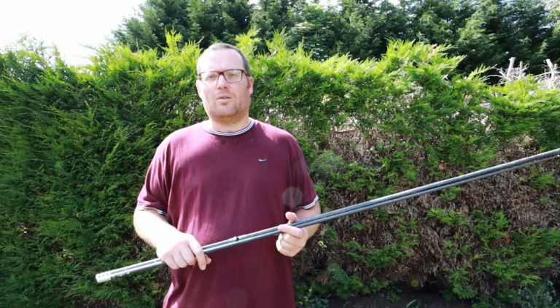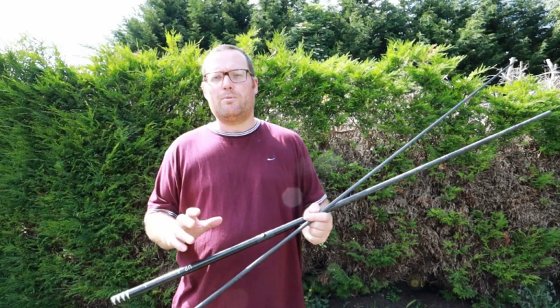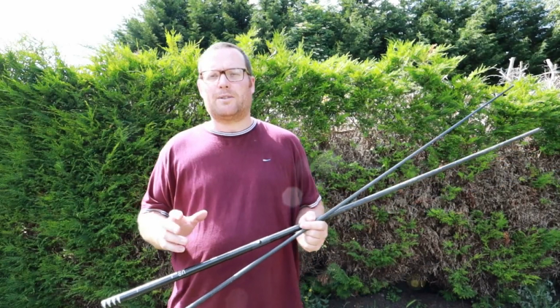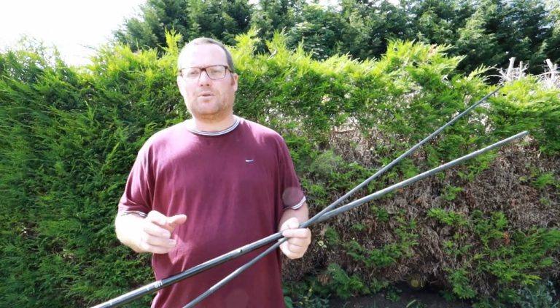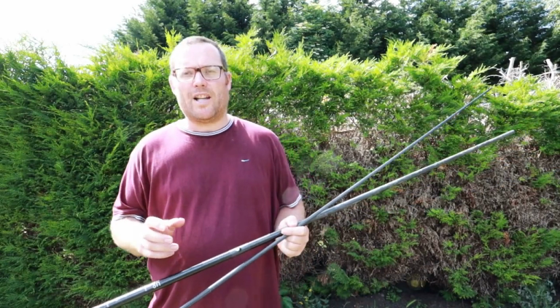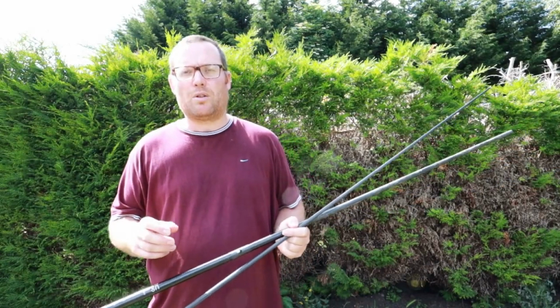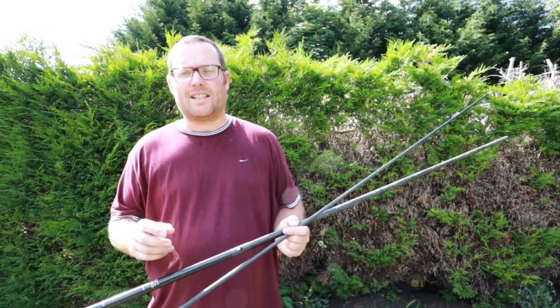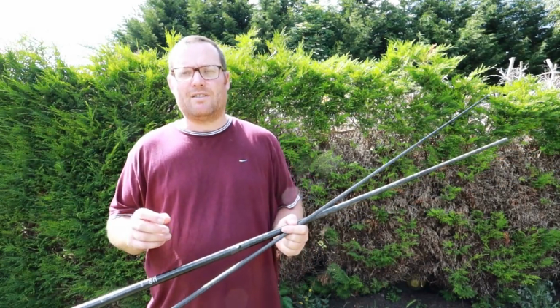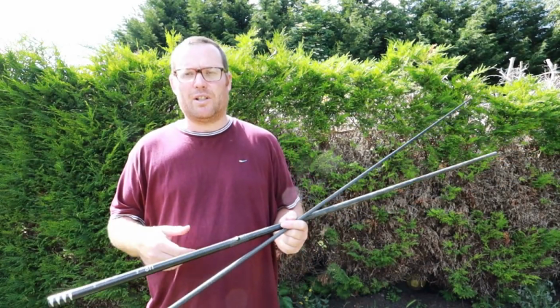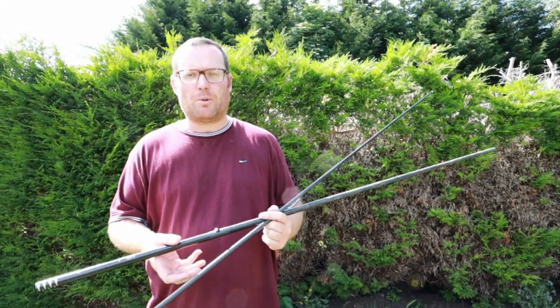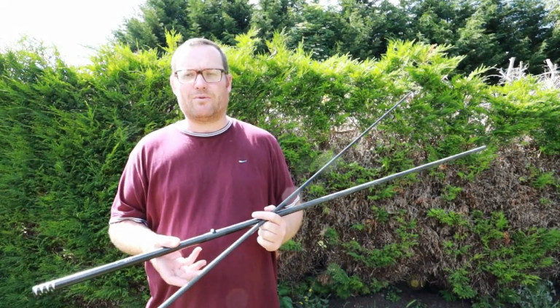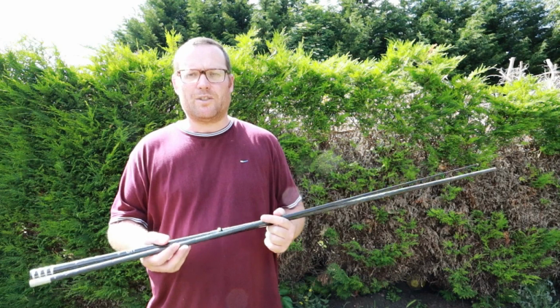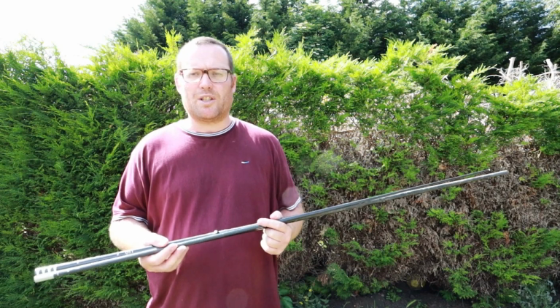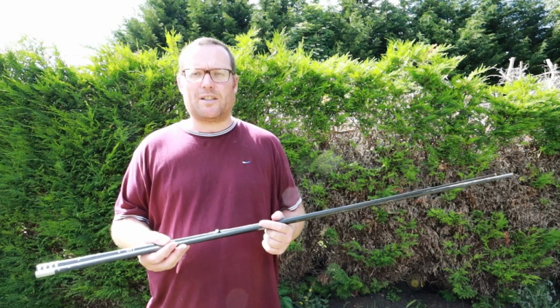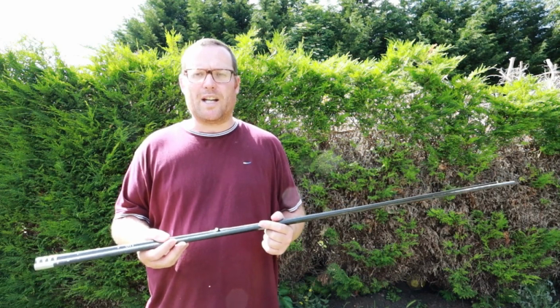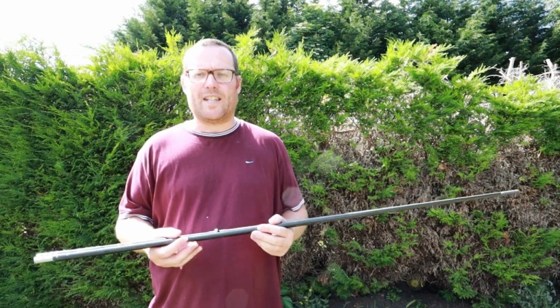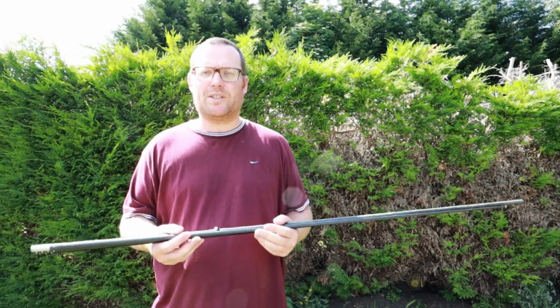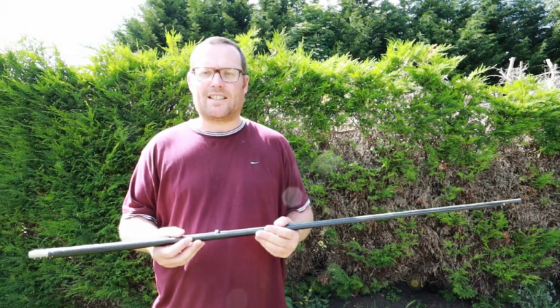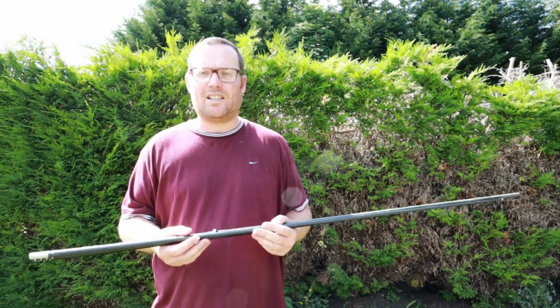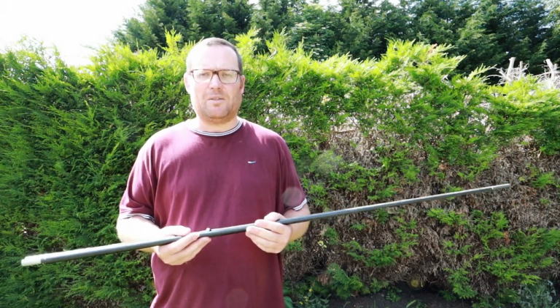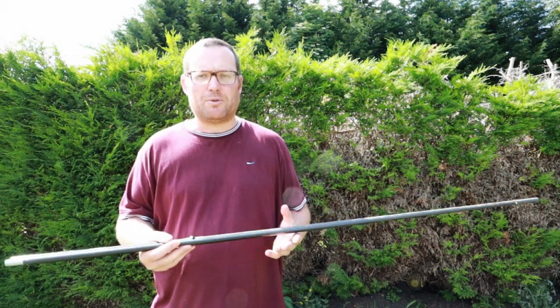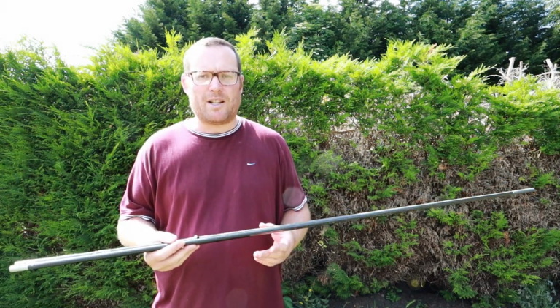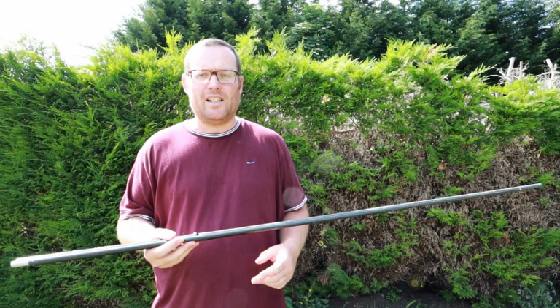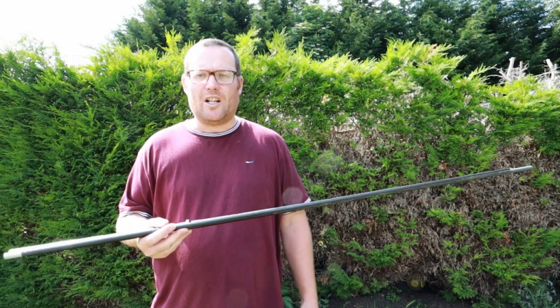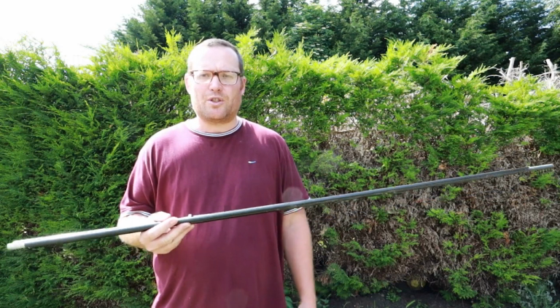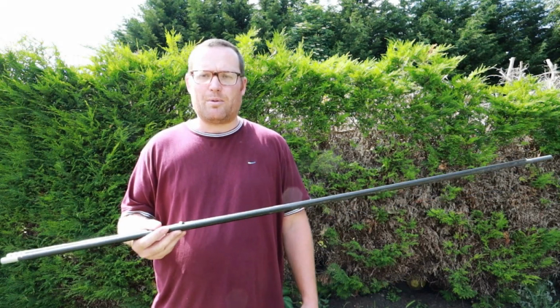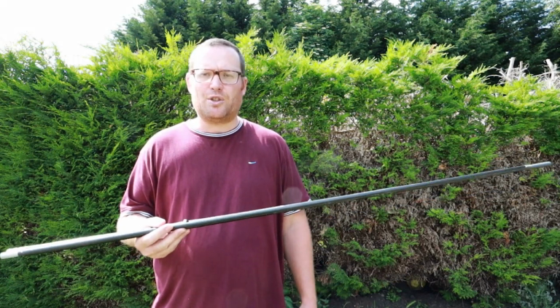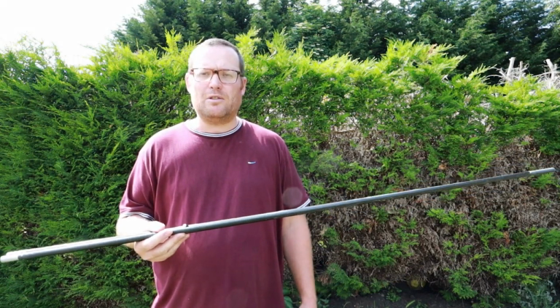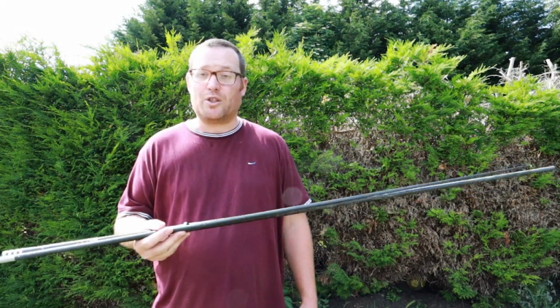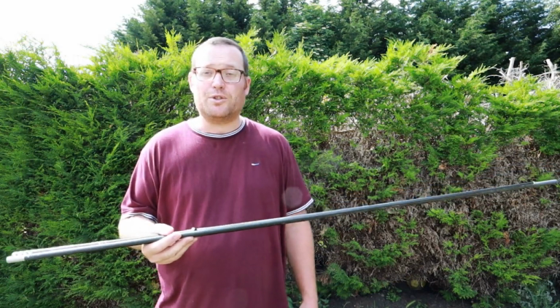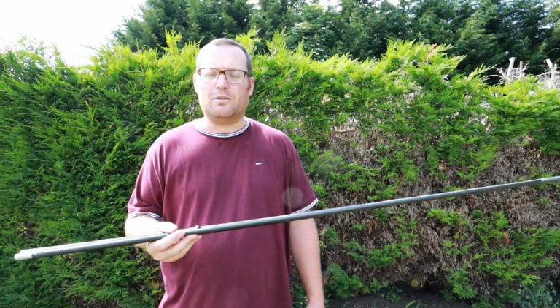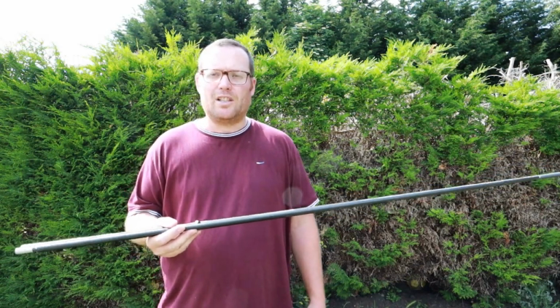A few people have asked me how to thread pole elastic into a top kit, so this video is going to show you how to do that. I use Dan's elastic - not sponsored by him in any way - and I'm going to show you how to put in a 2.2 mil and thread it through.